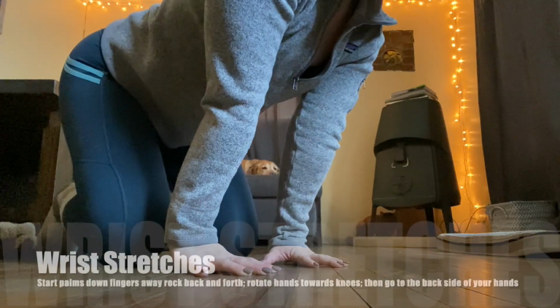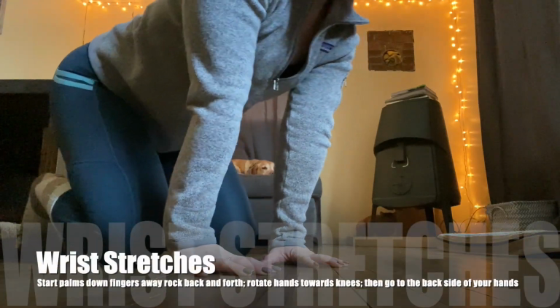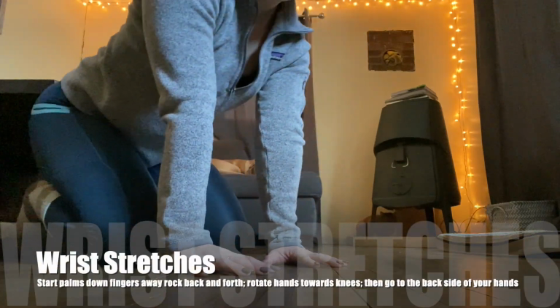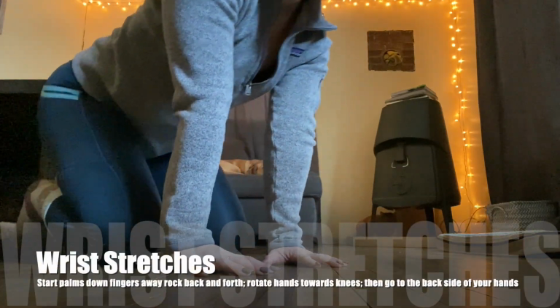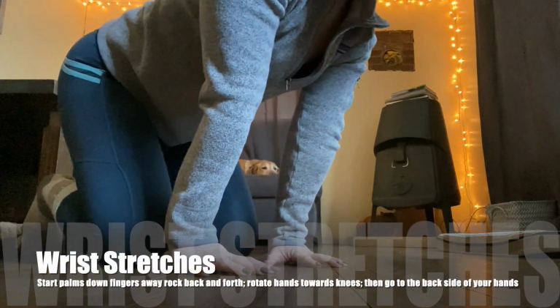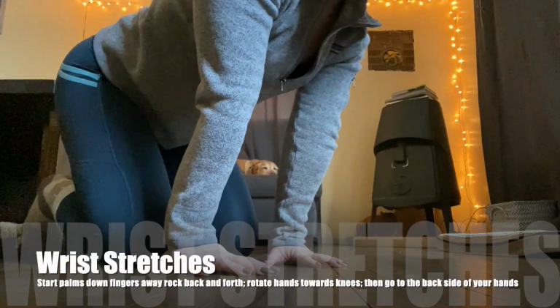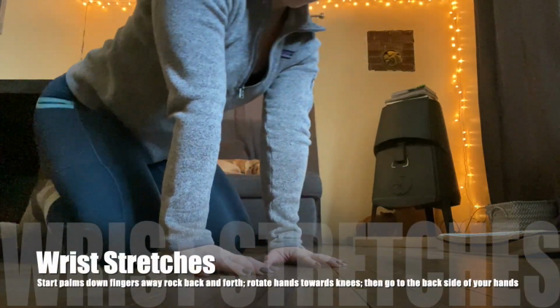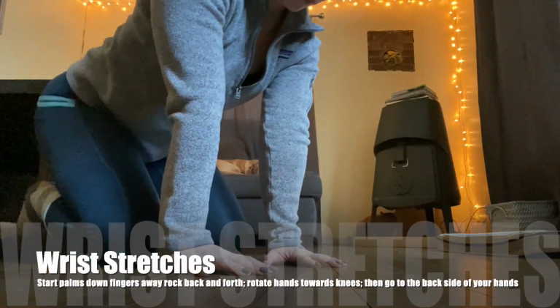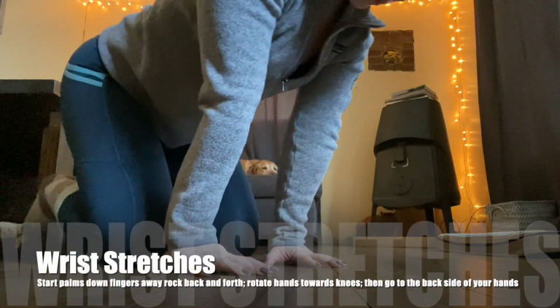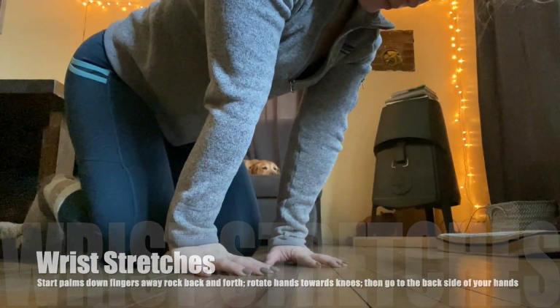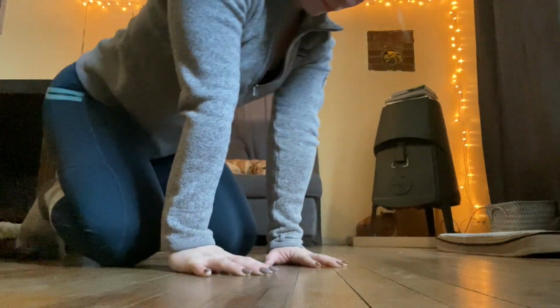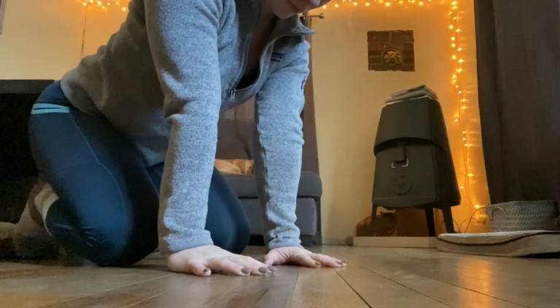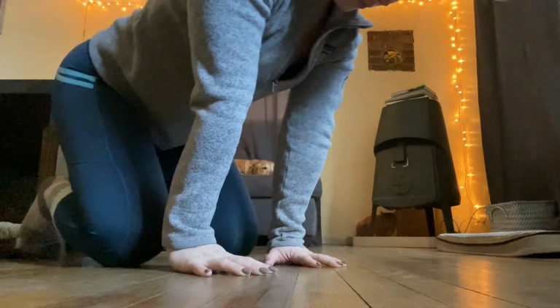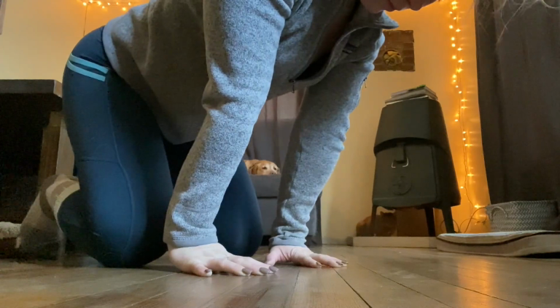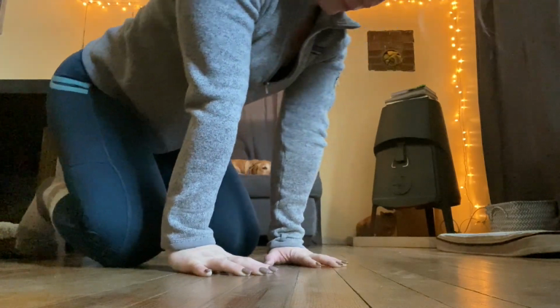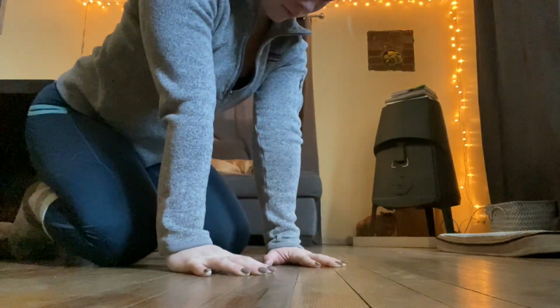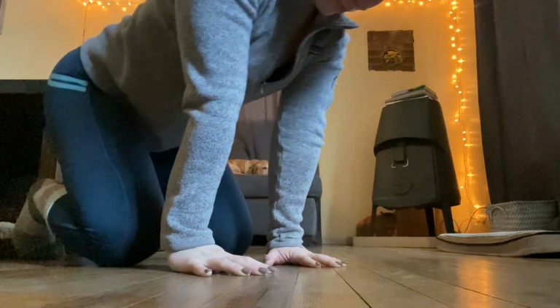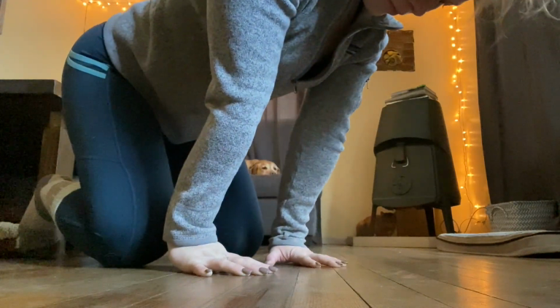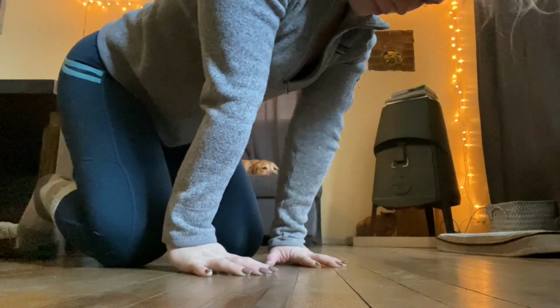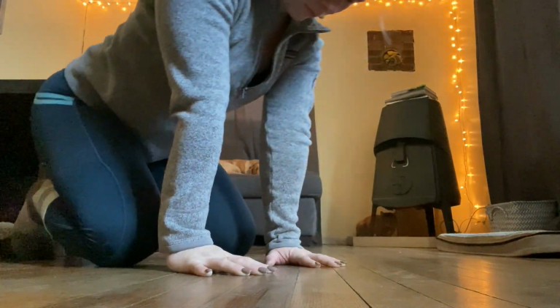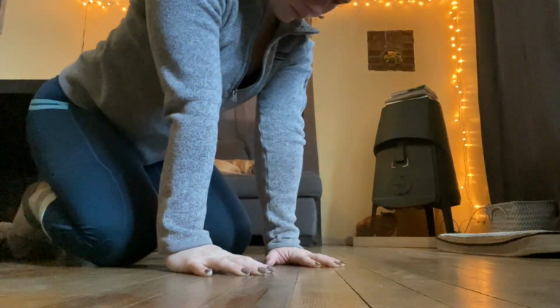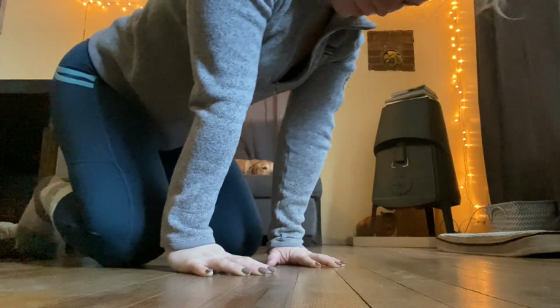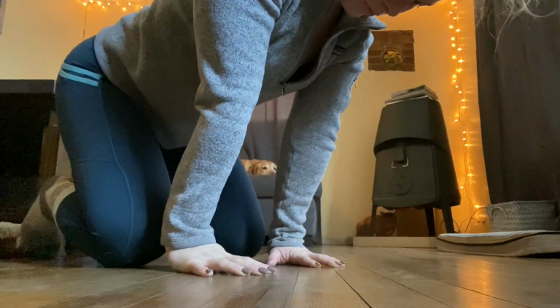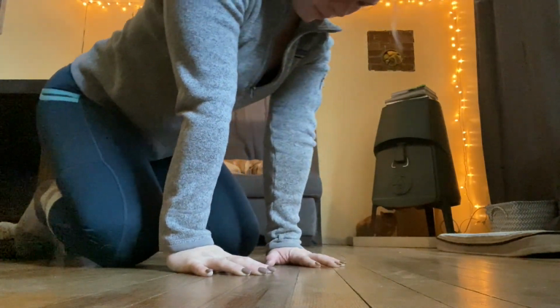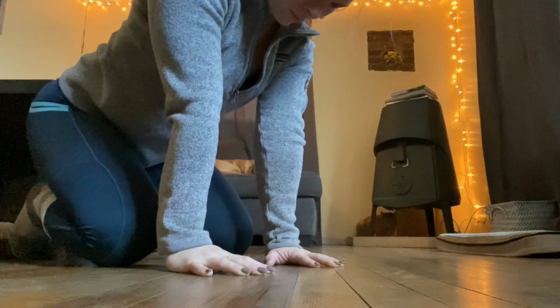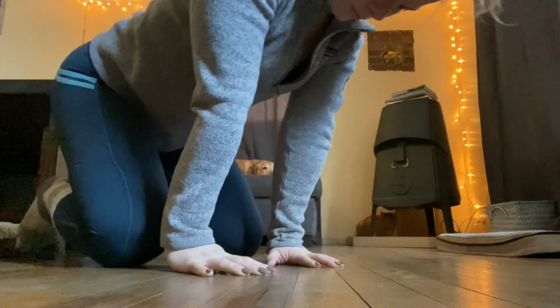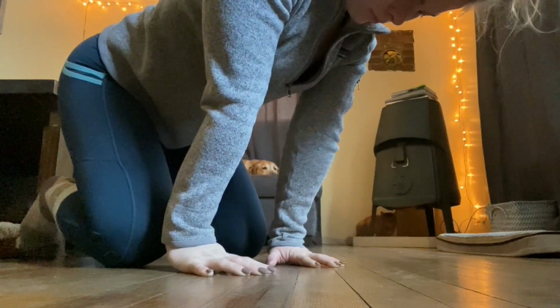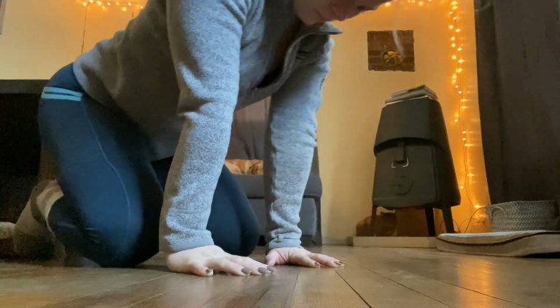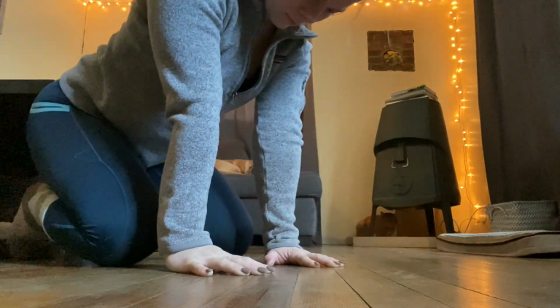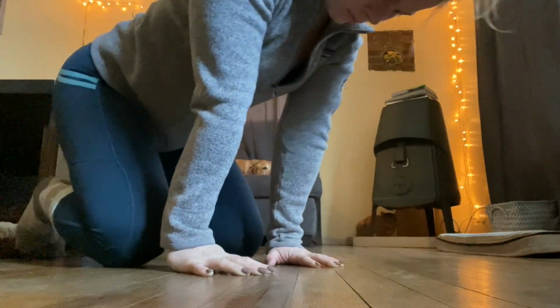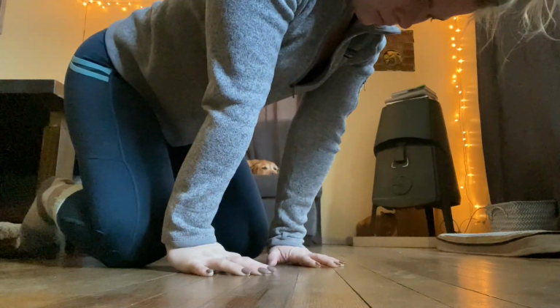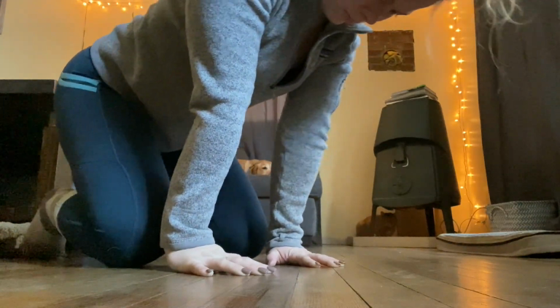Wrist stretches. On your hands and knees, palms down, fingers away. Rock back and forth with your hands spread wide, about five times. Getting that good stretch.